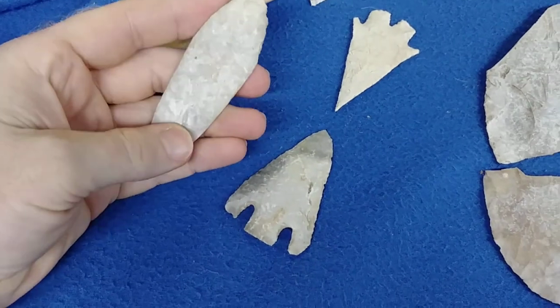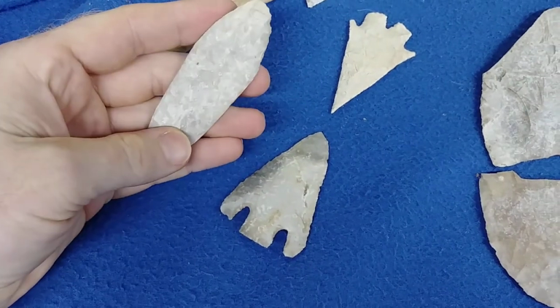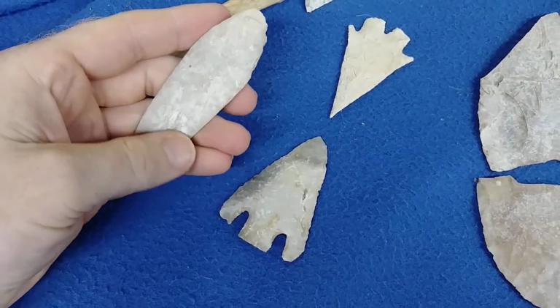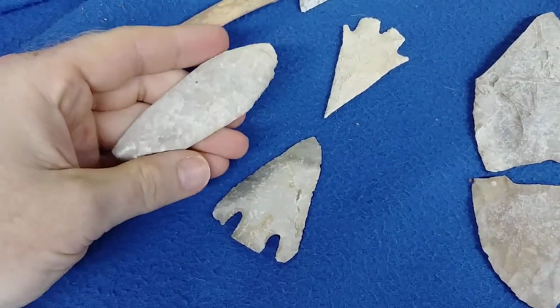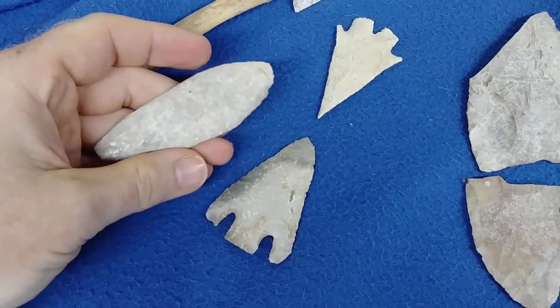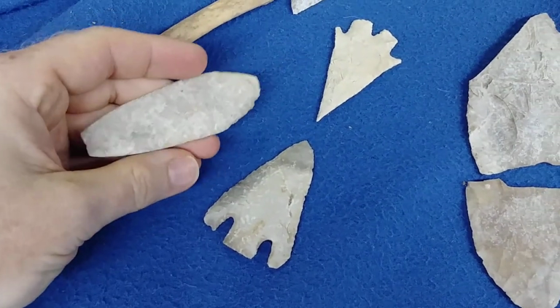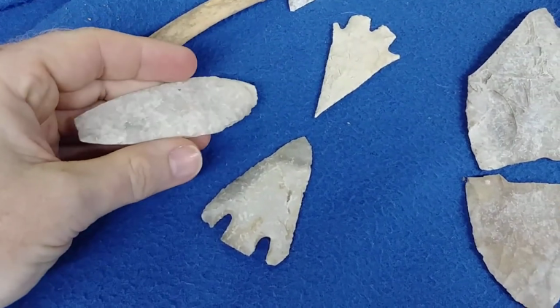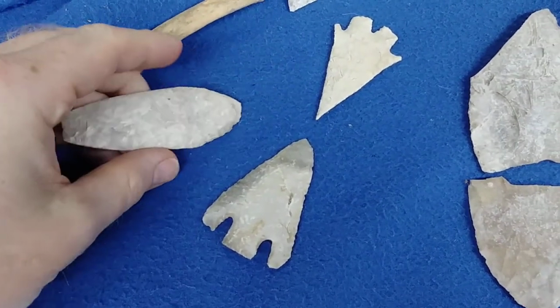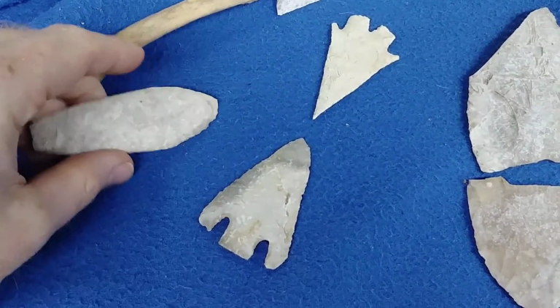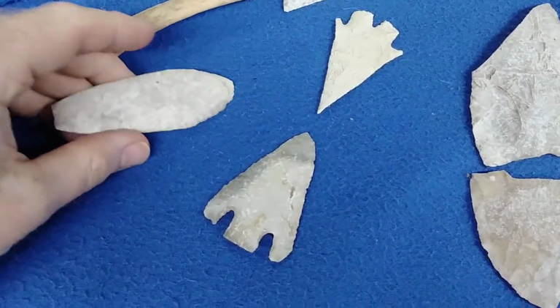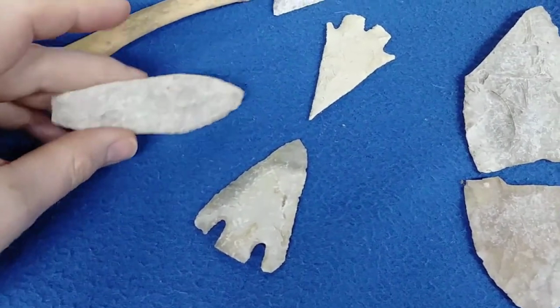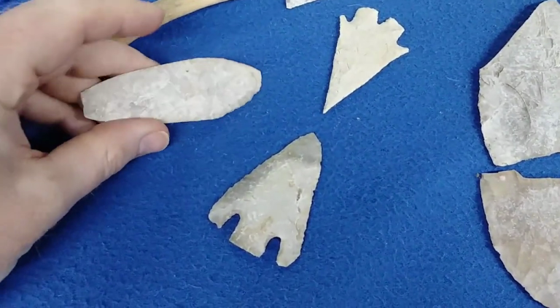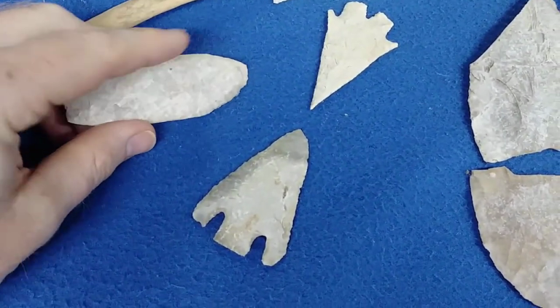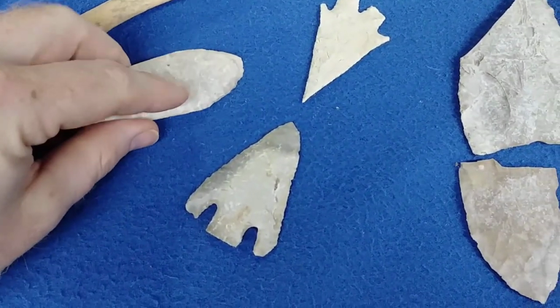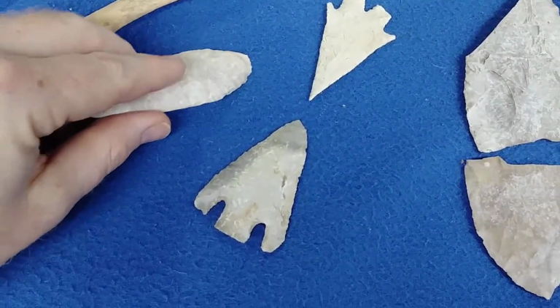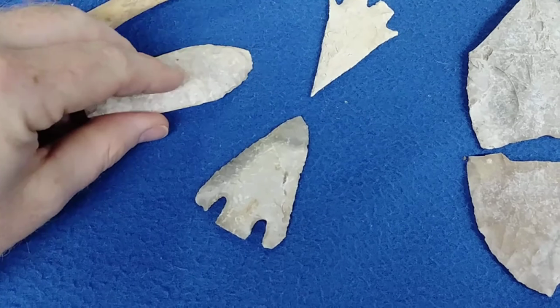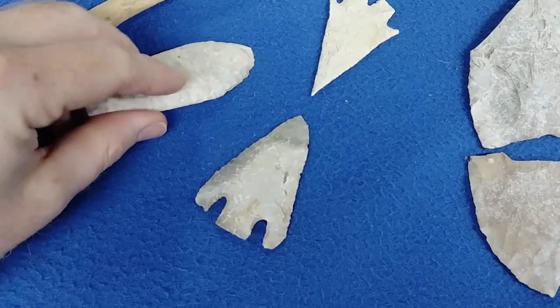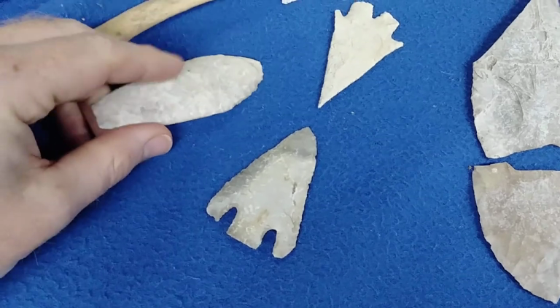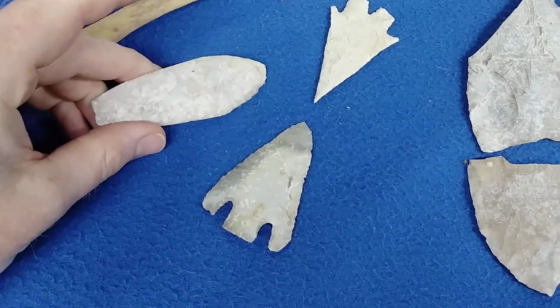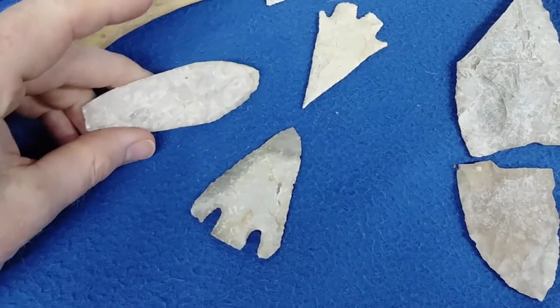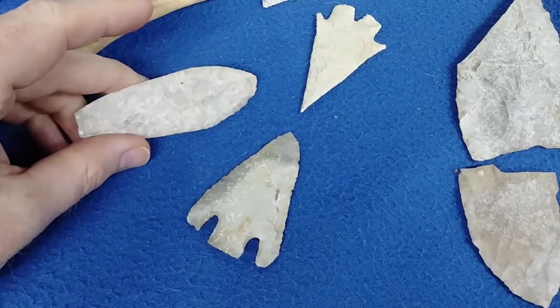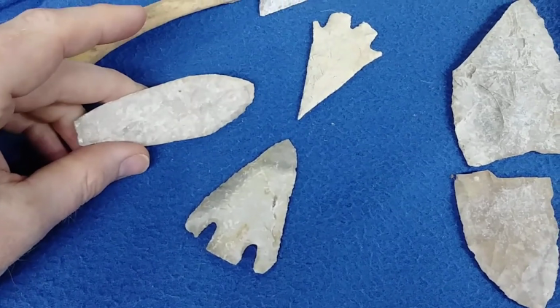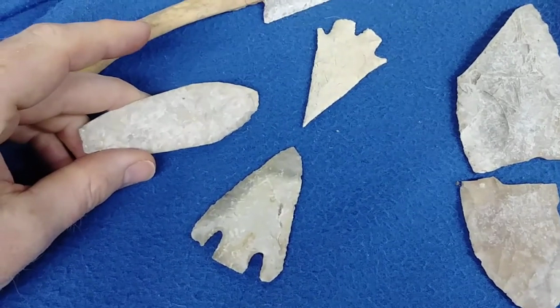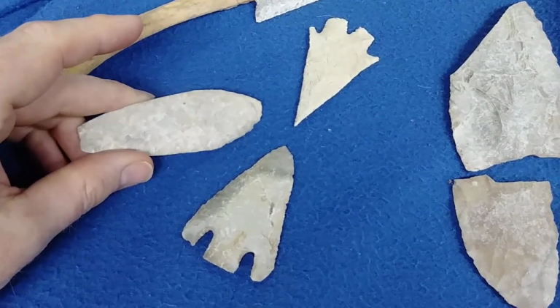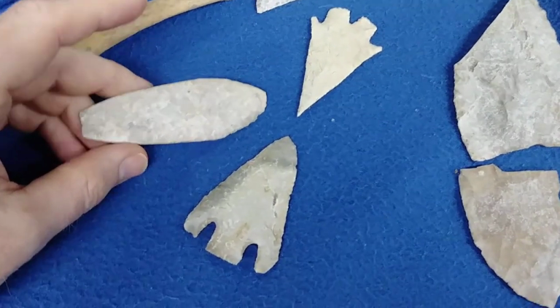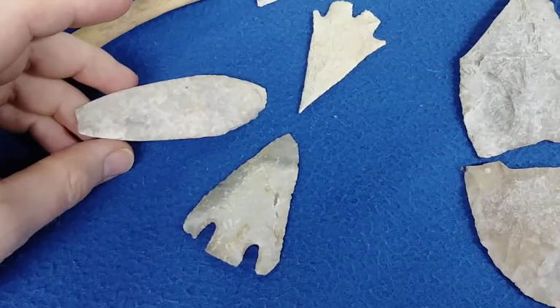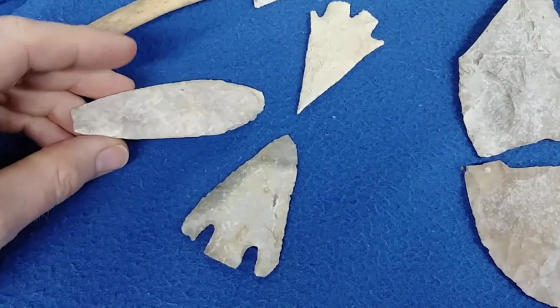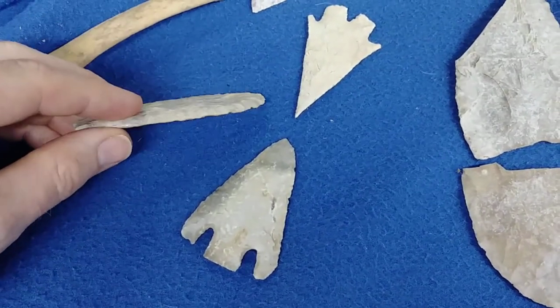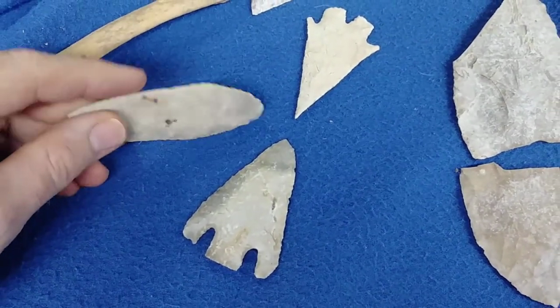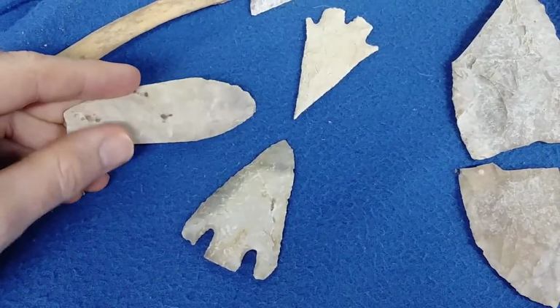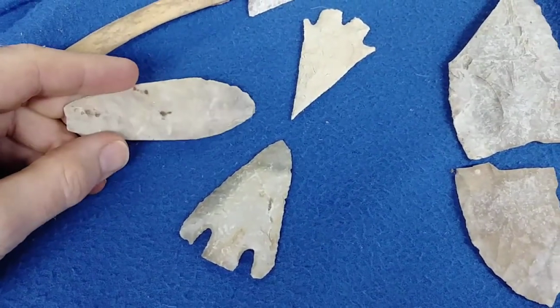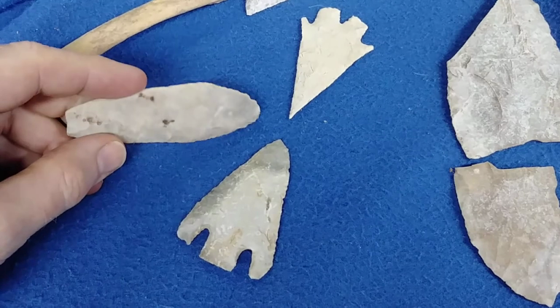One thing to keep in mind about authentic white patina: it should always be smooth to the touch, and when you put it under water the white should stay there.